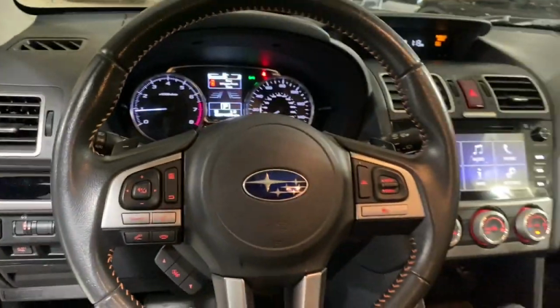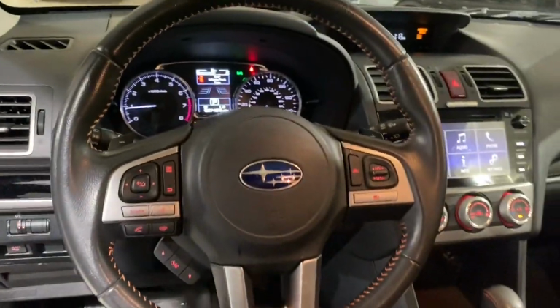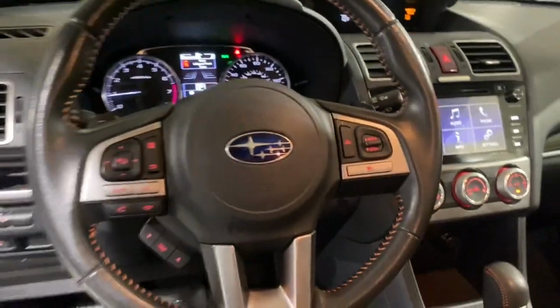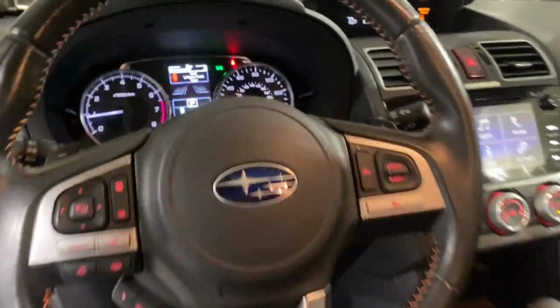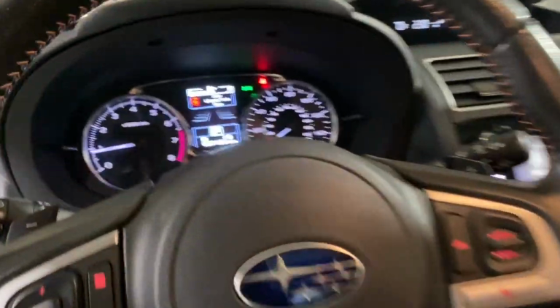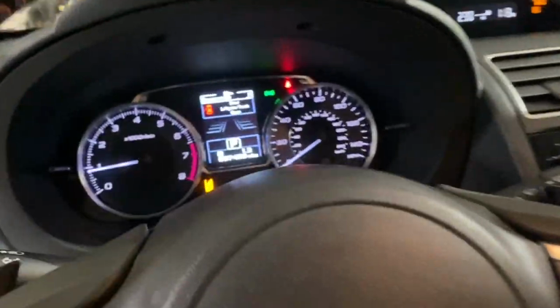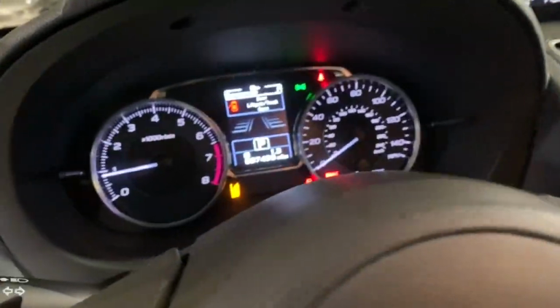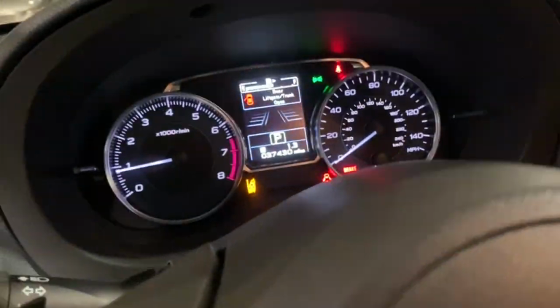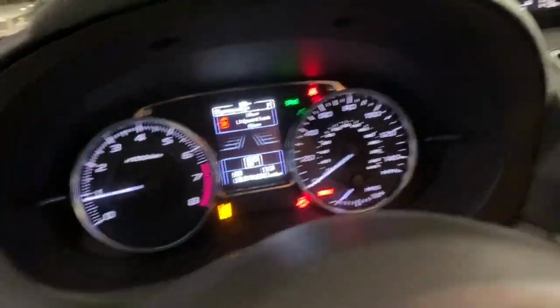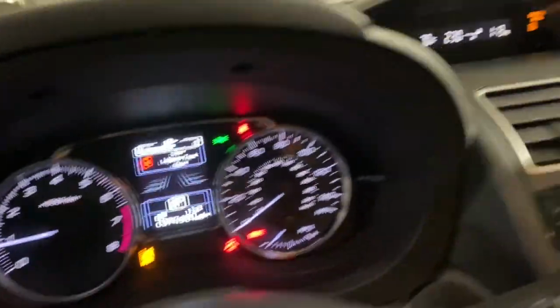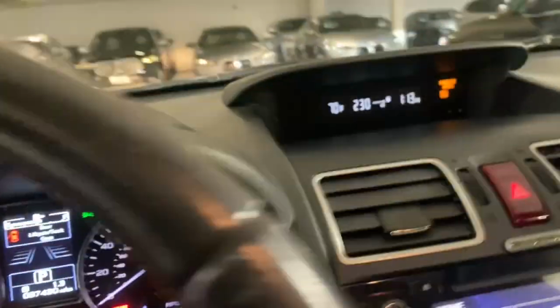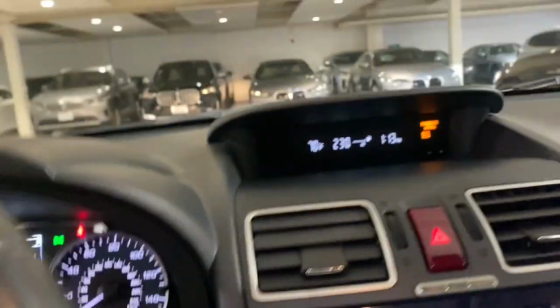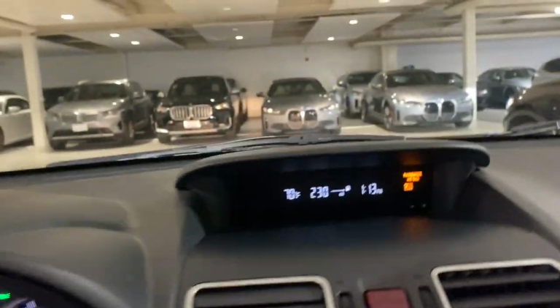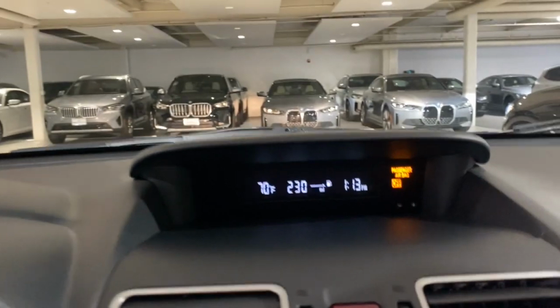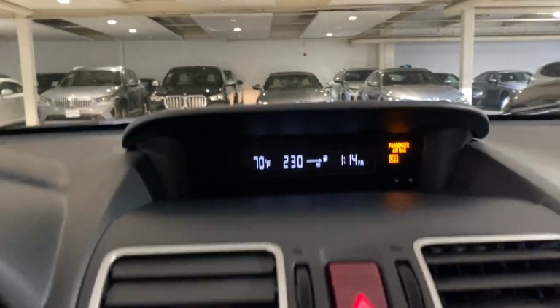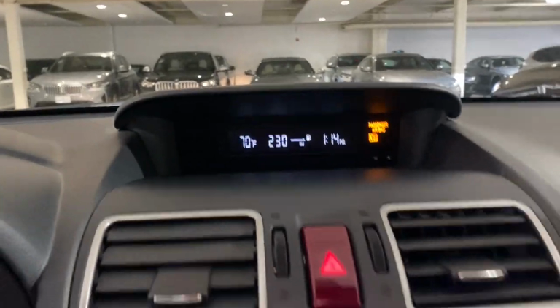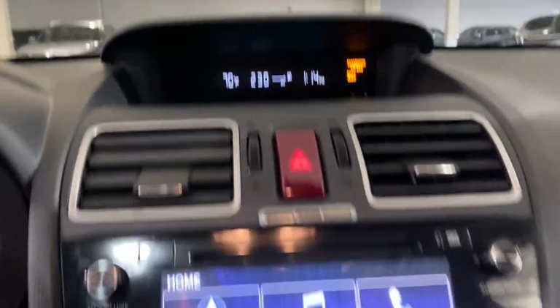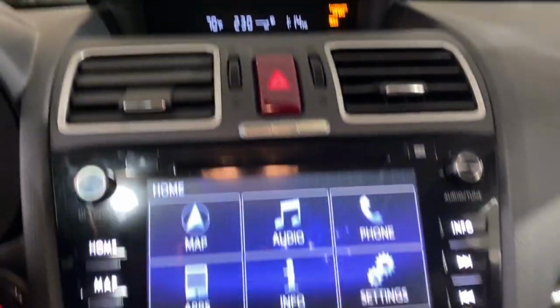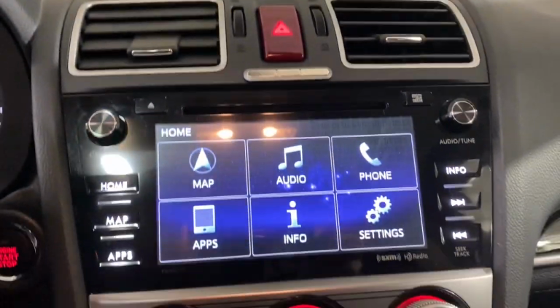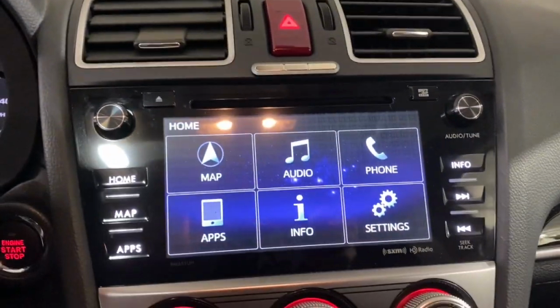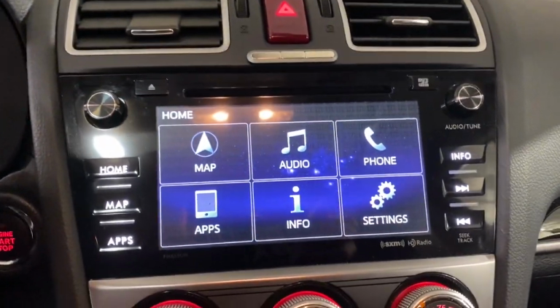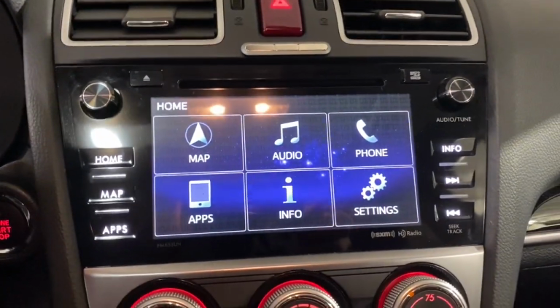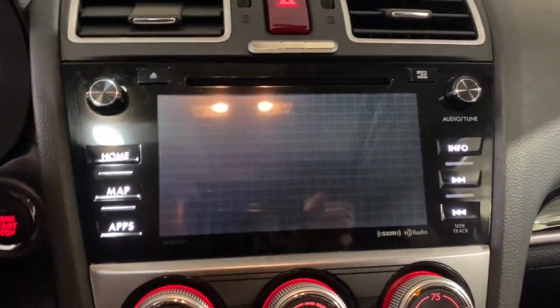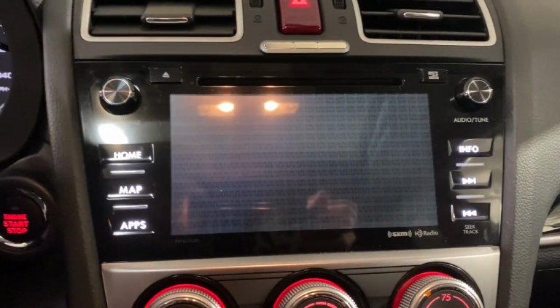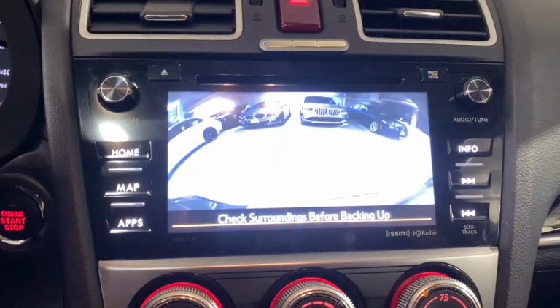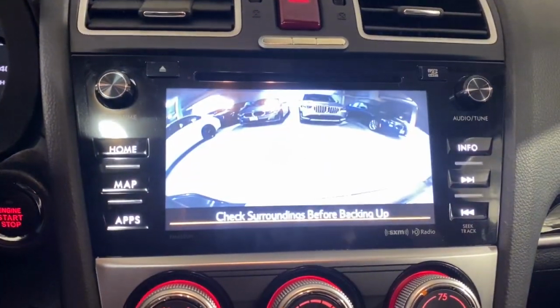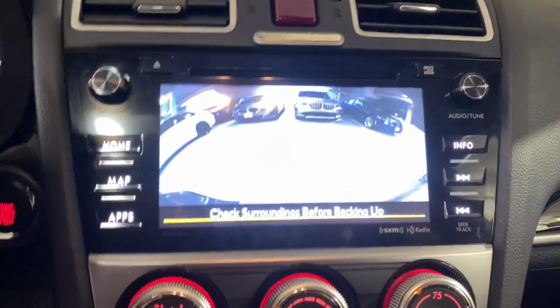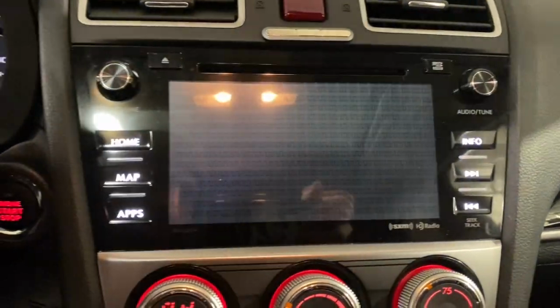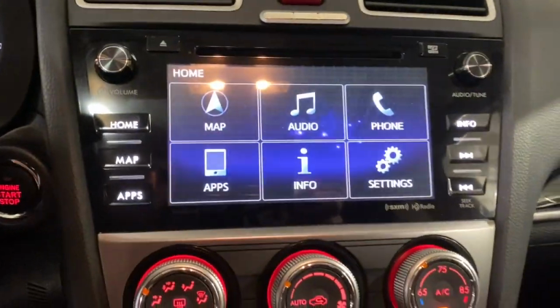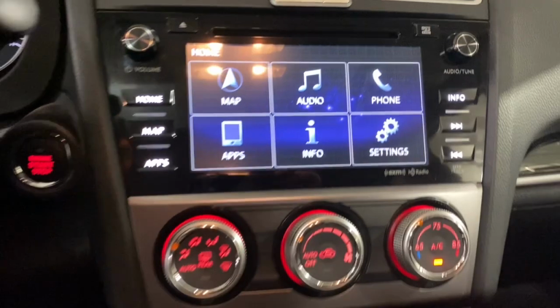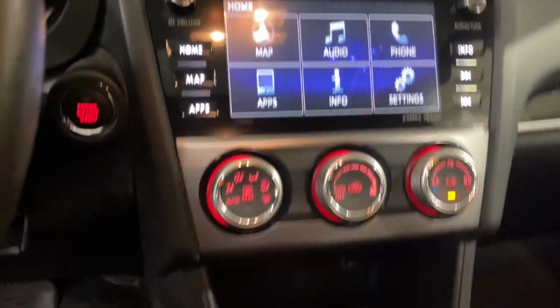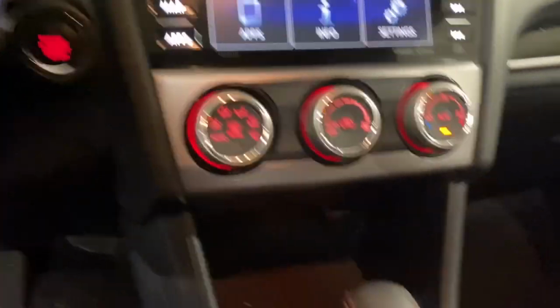The following are some of this vehicle's highlighted options: pre-collision system, navigation system, moonroof, adaptive cruise control, and lane-keeping assist.